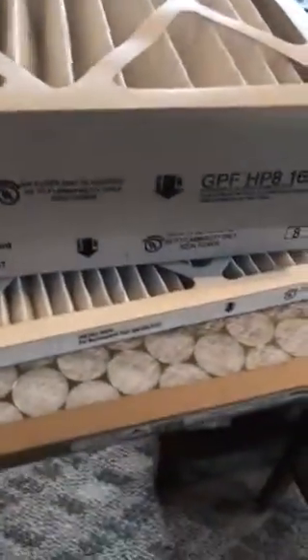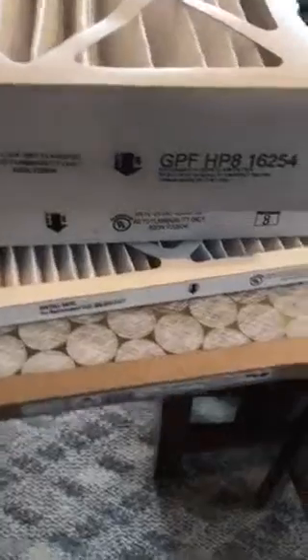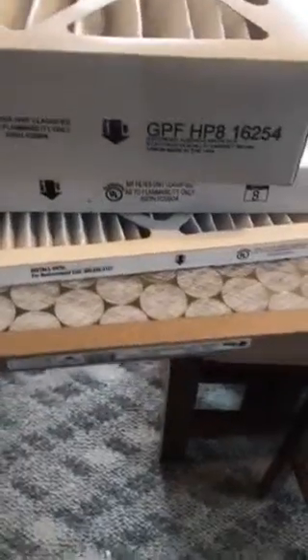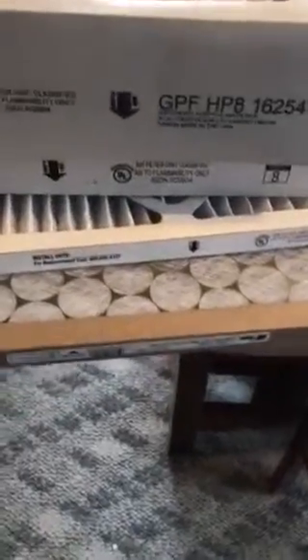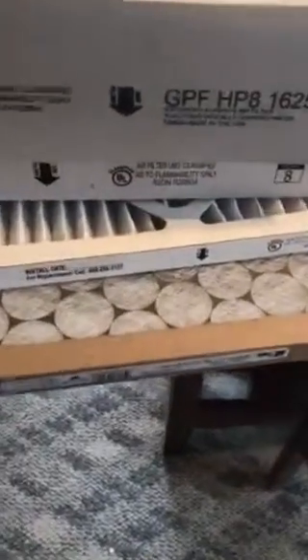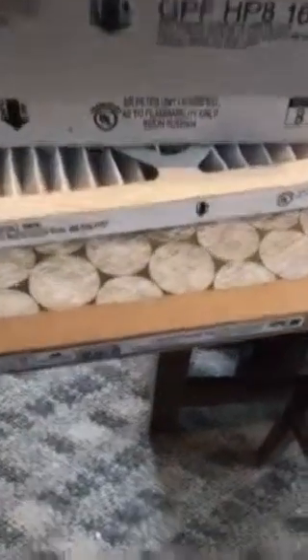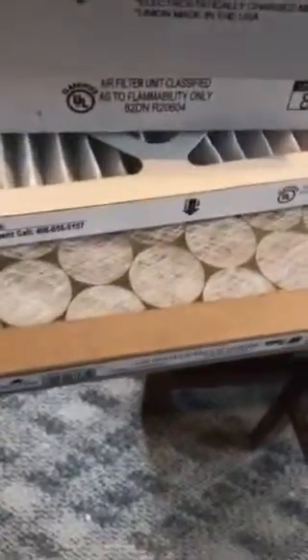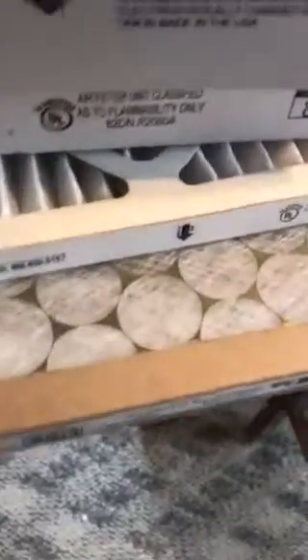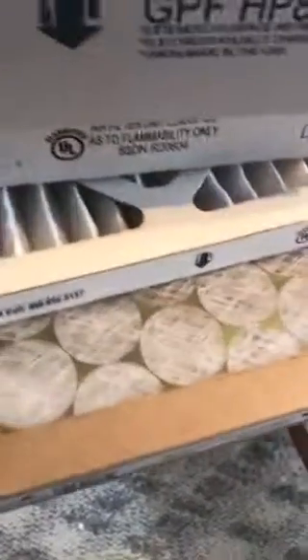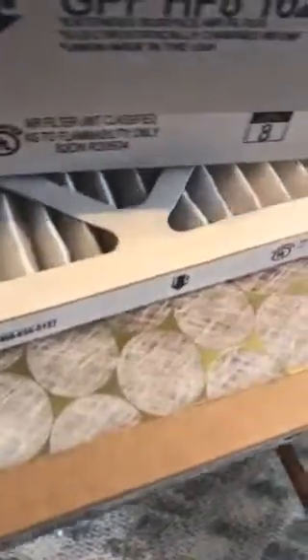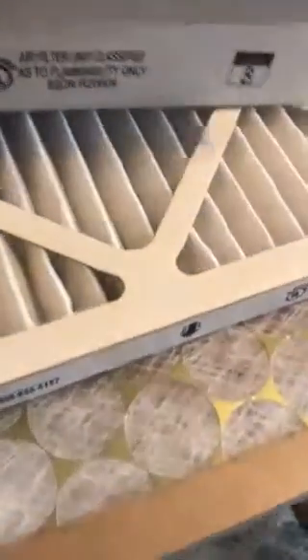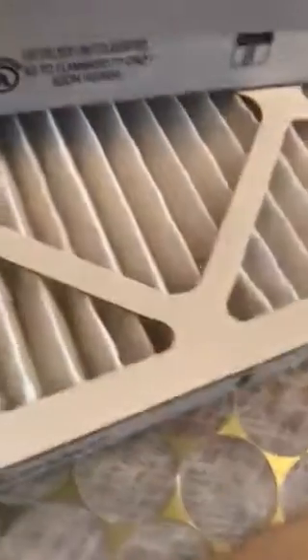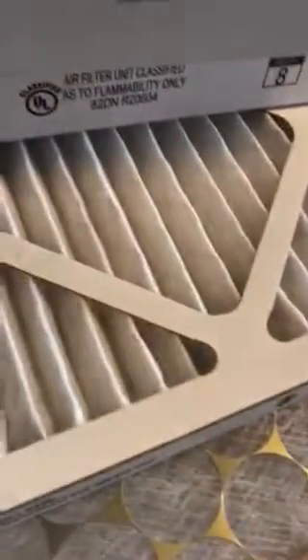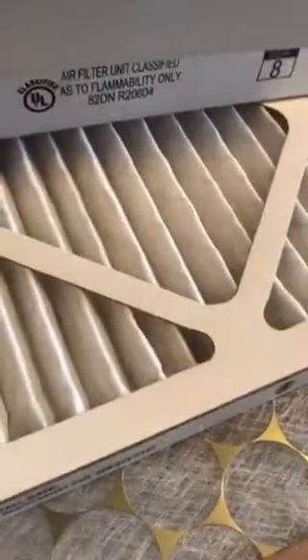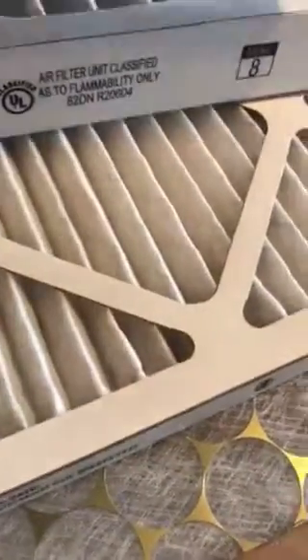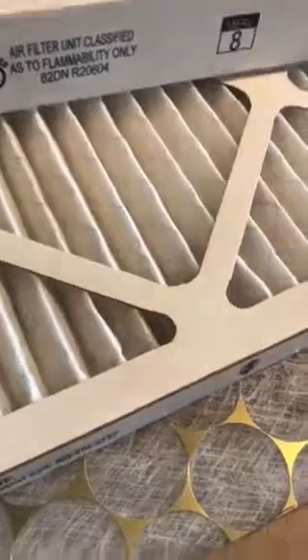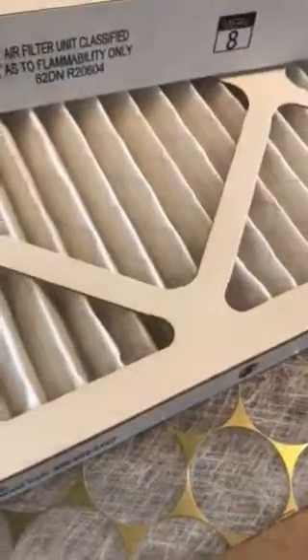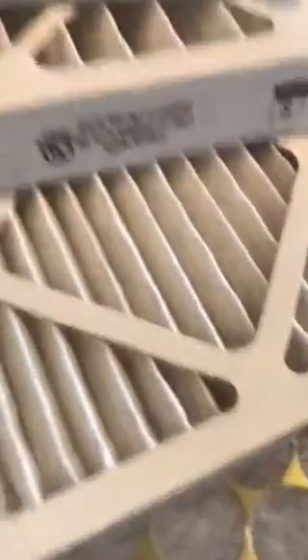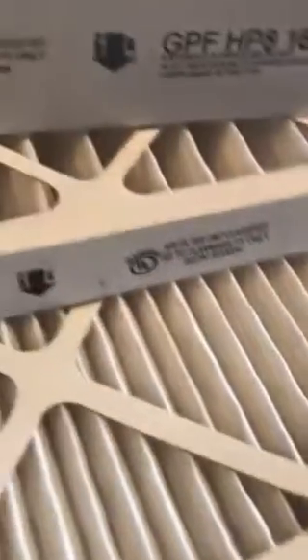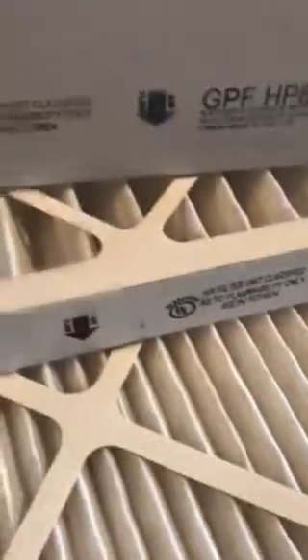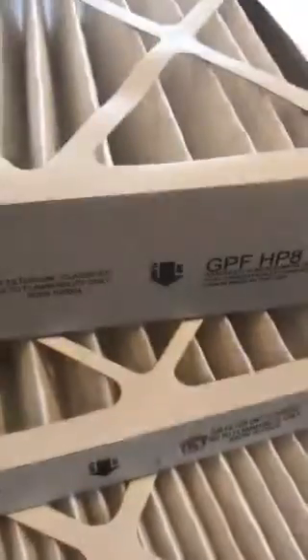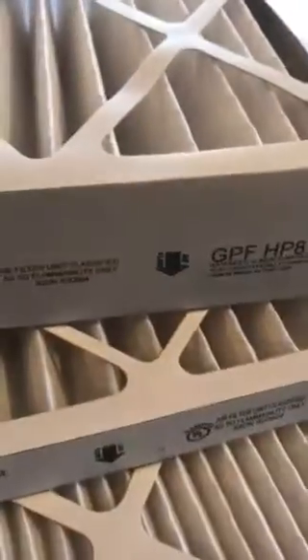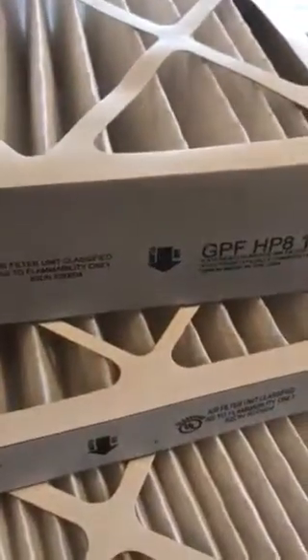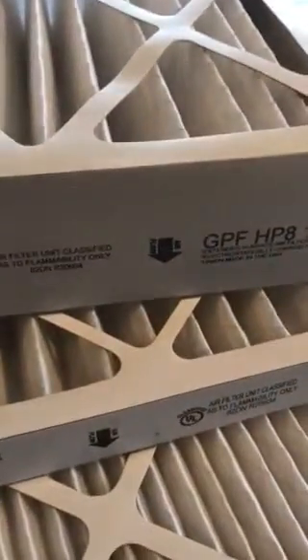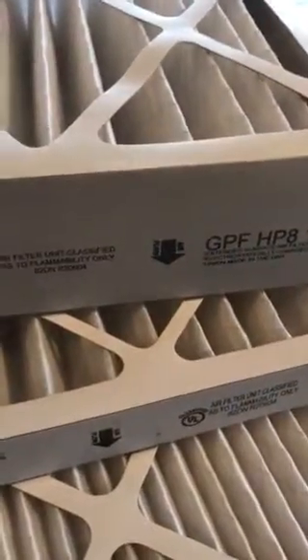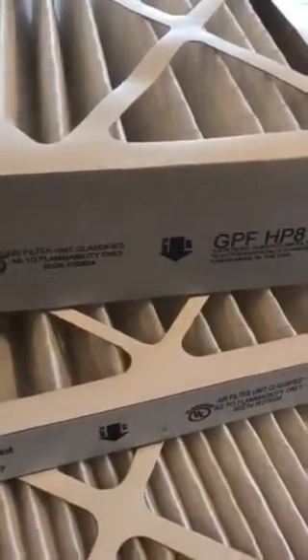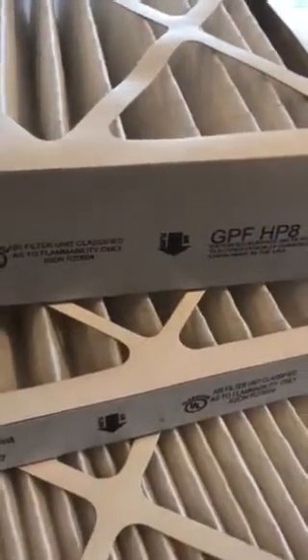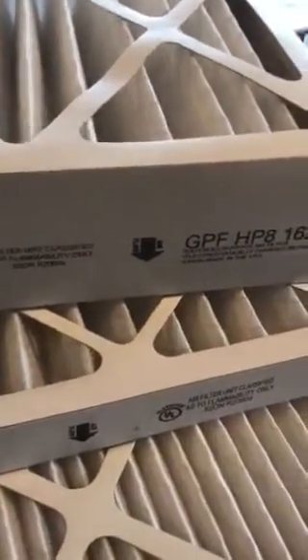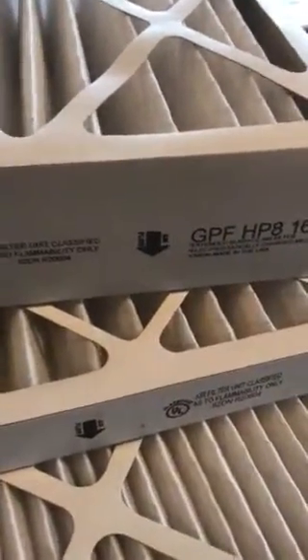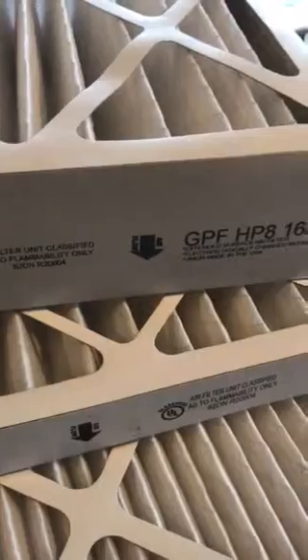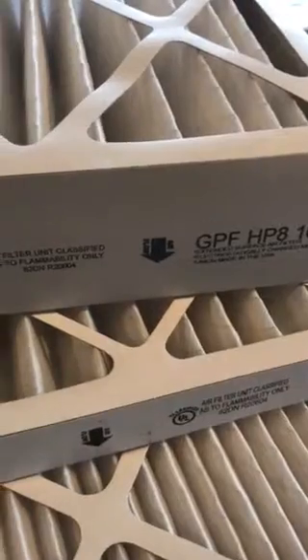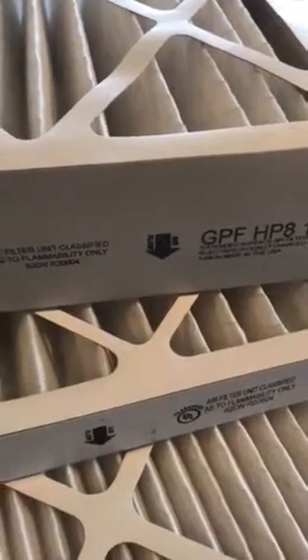Price-wise, the polys are the cheapest, then you can get good 1-inch, 2-inch, and 4-inch ones. The 4-inch being the most expensive, but they do last the longest.